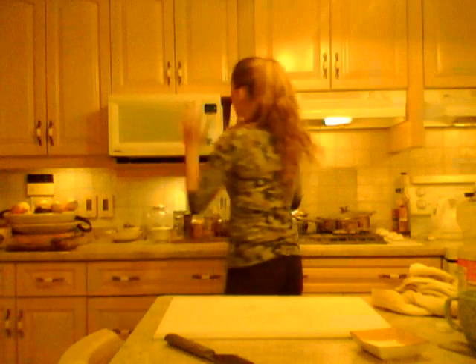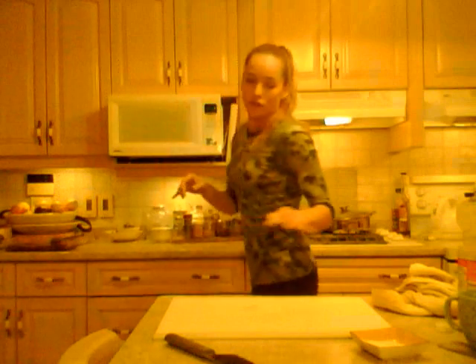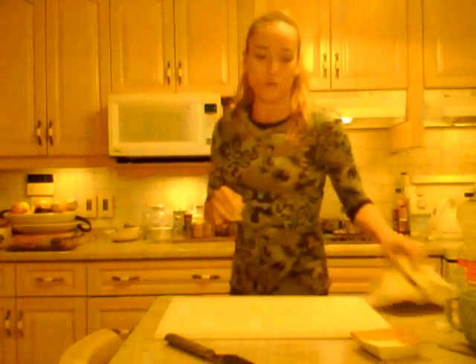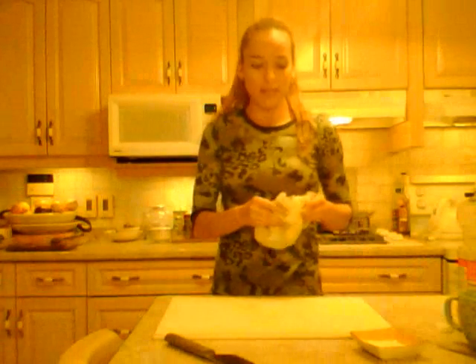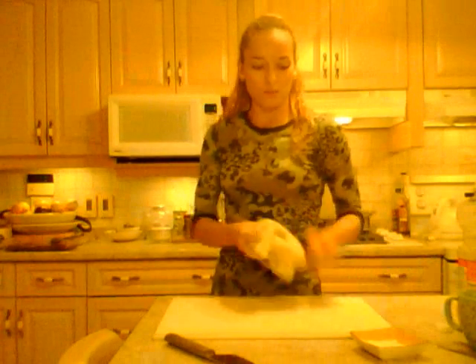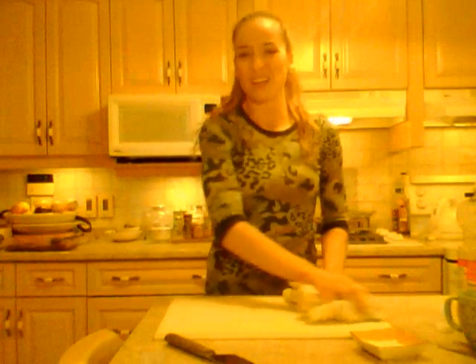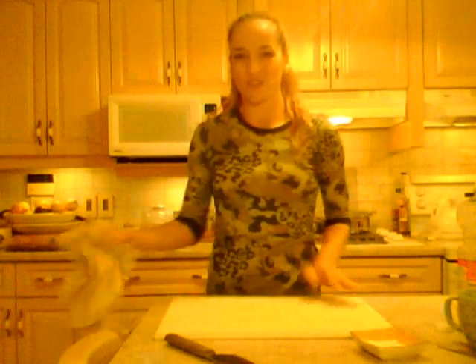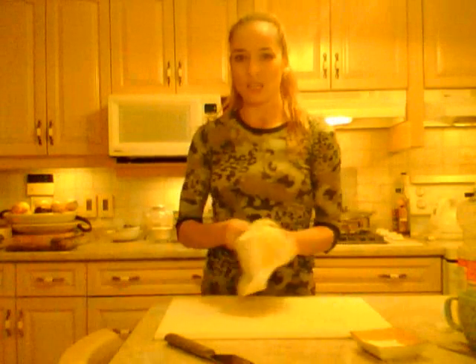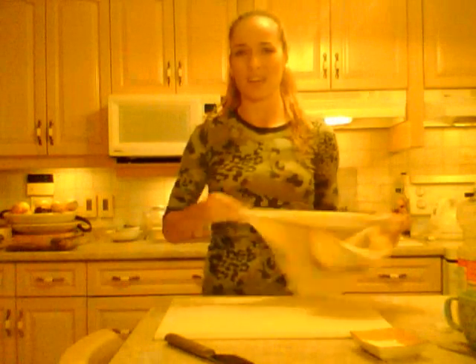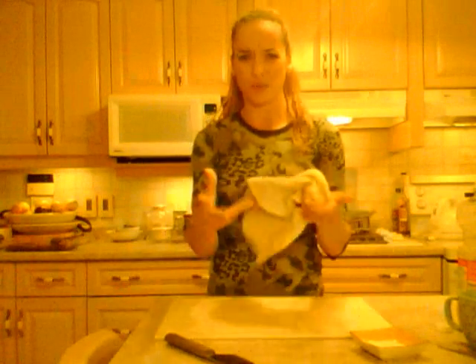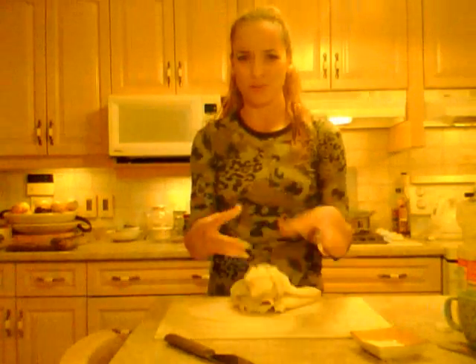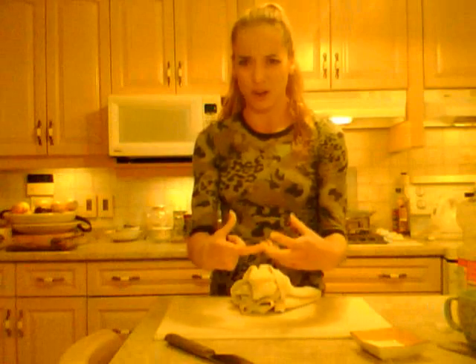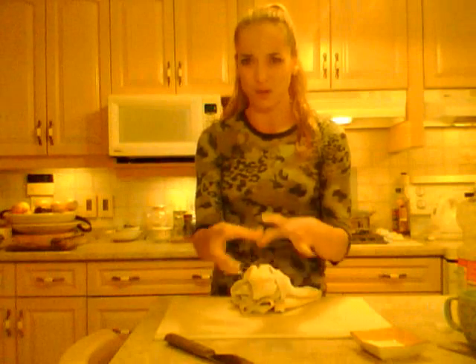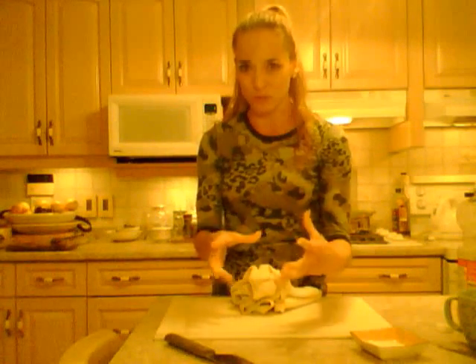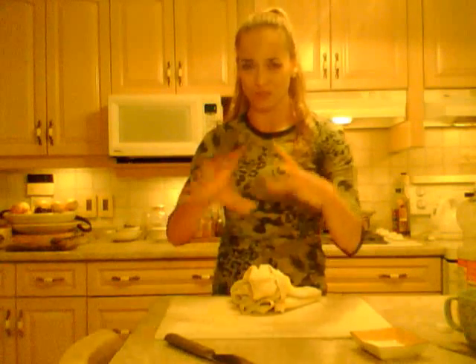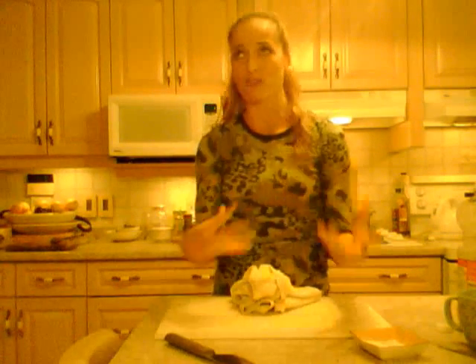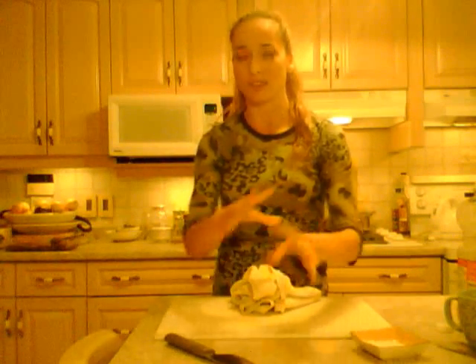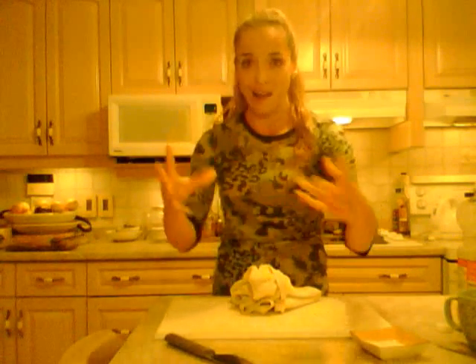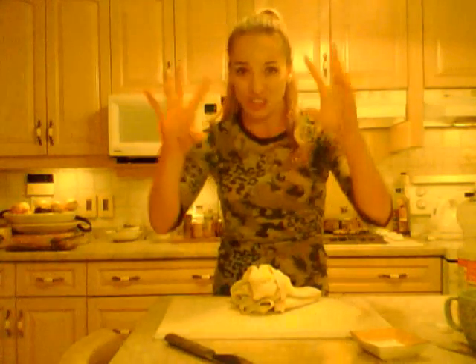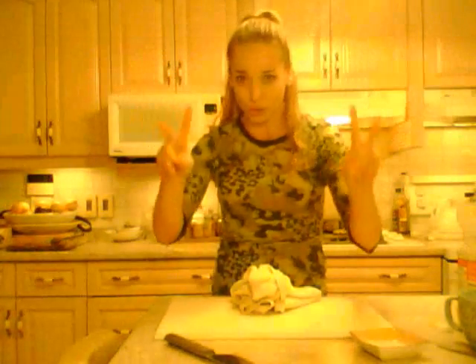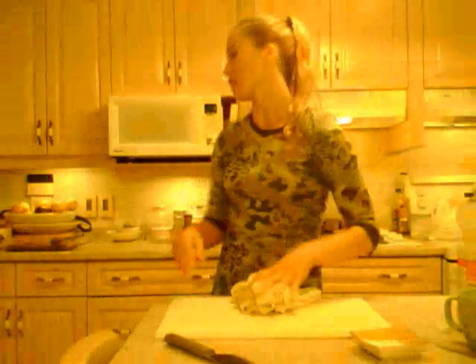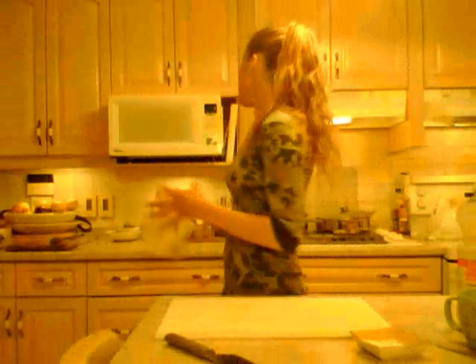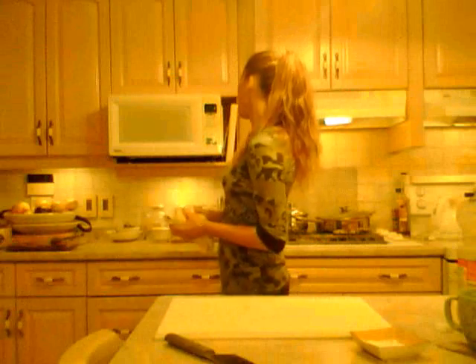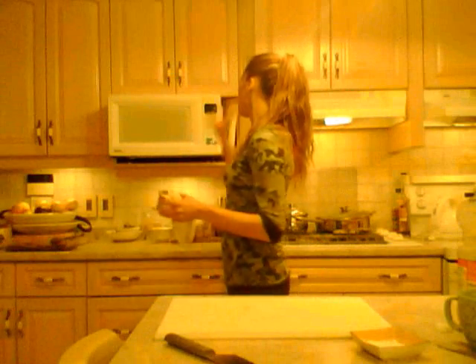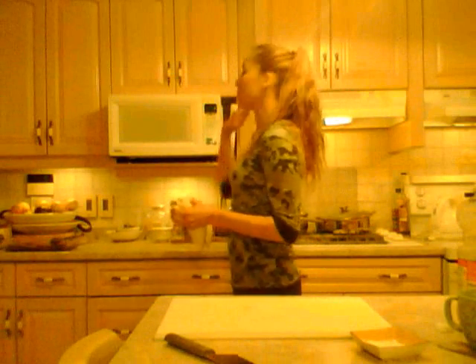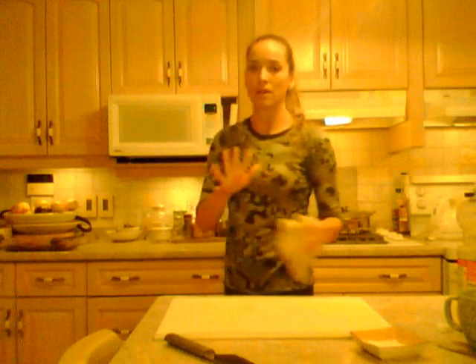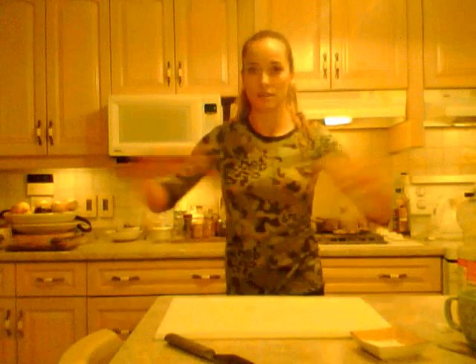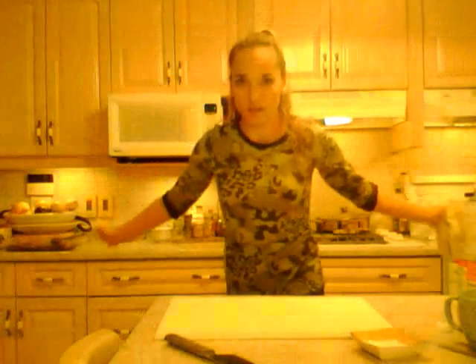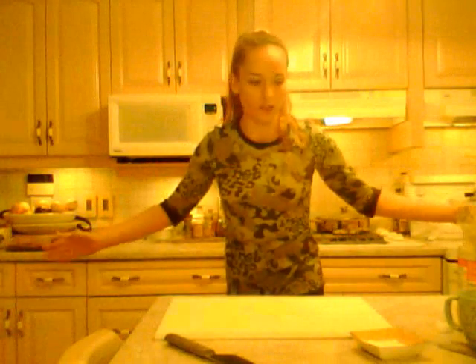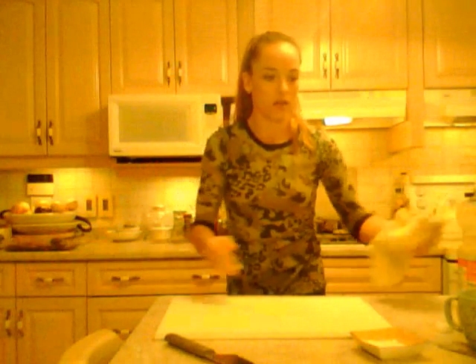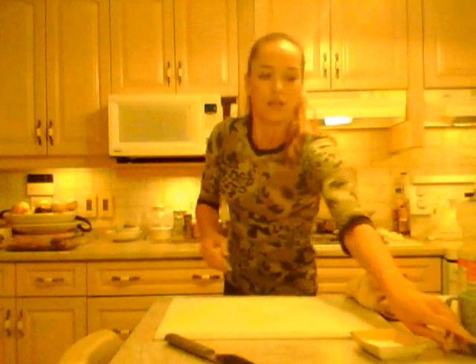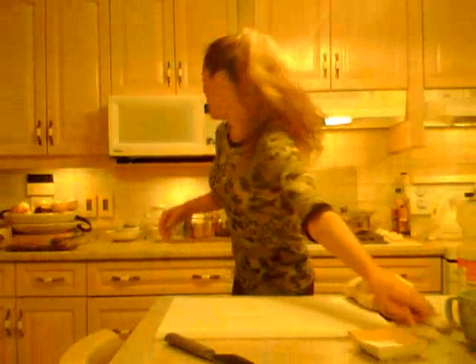For three potatoes — three normal-sized potatoes, or in my case a mix of small and one big one averaging about three potatoes — put them in the microwave for about ten minutes. Leave them alone for ten minutes.